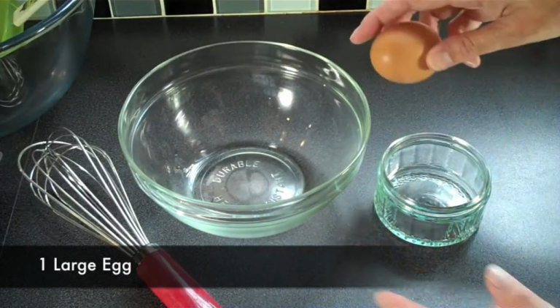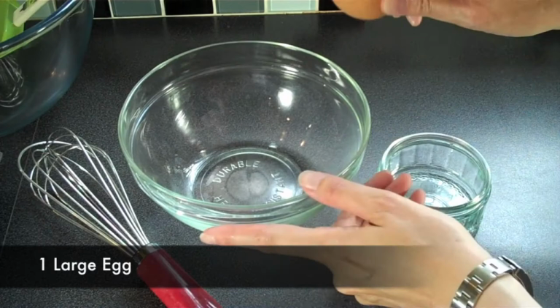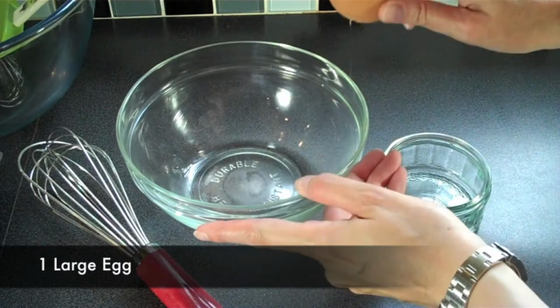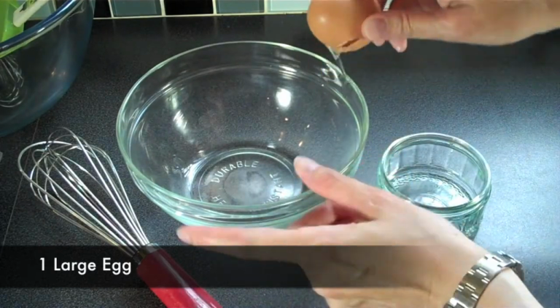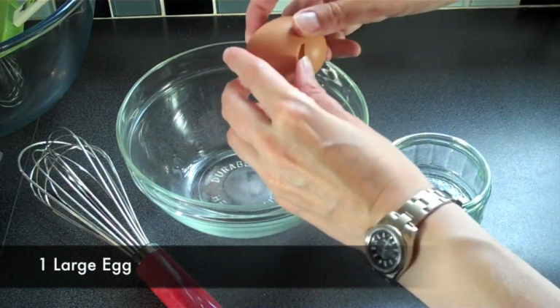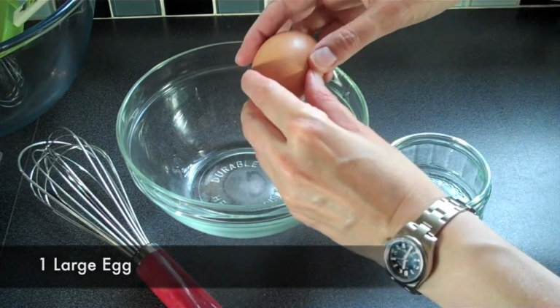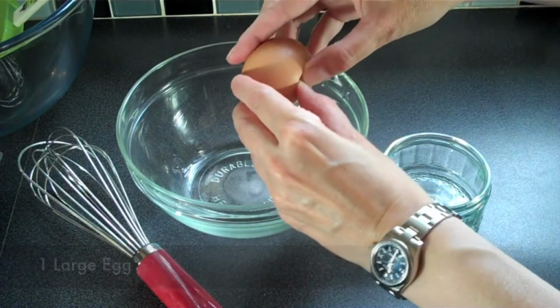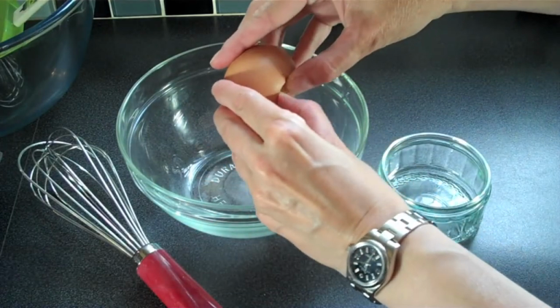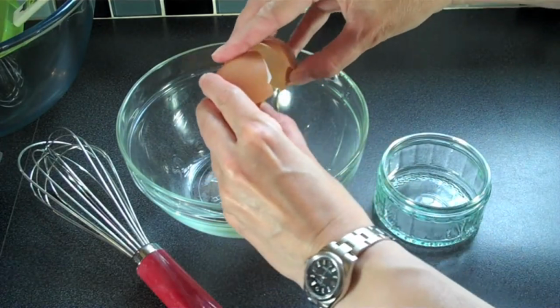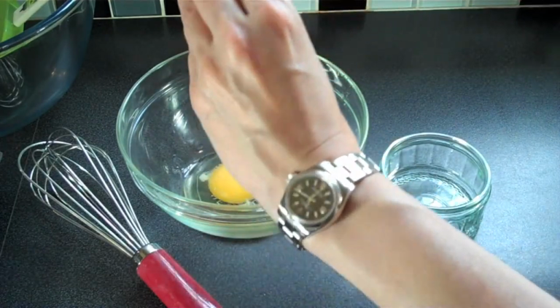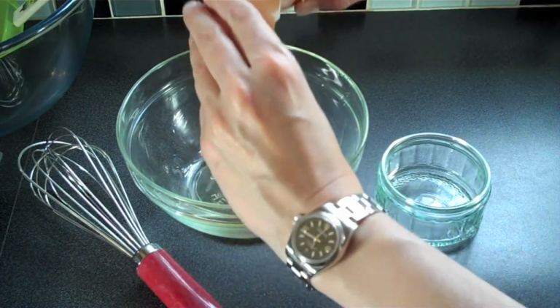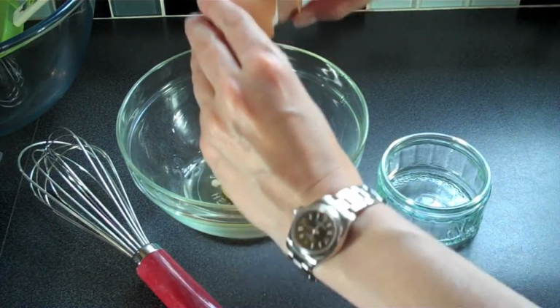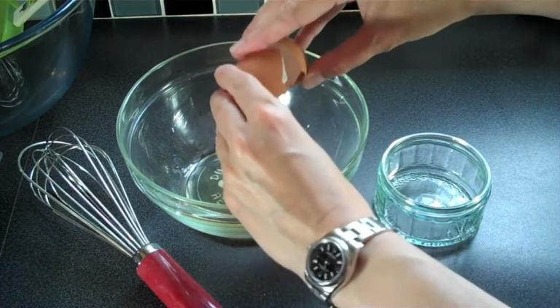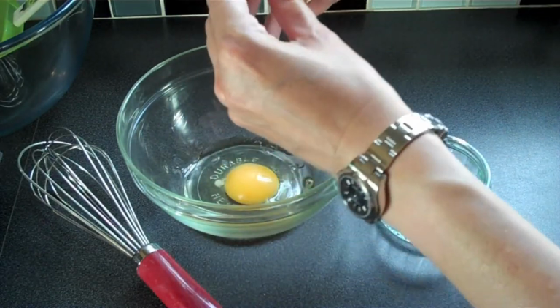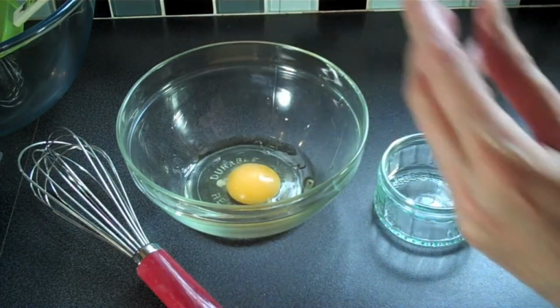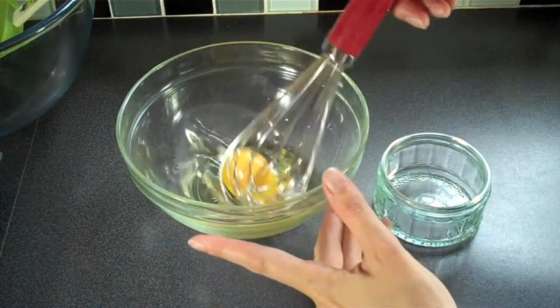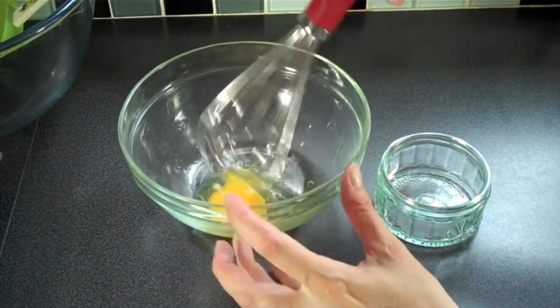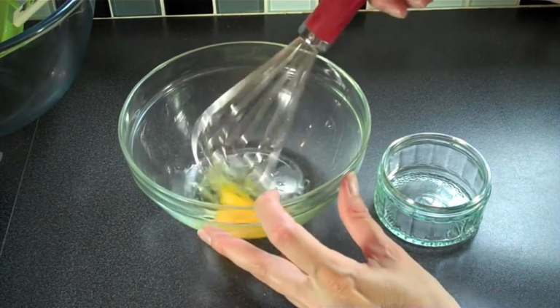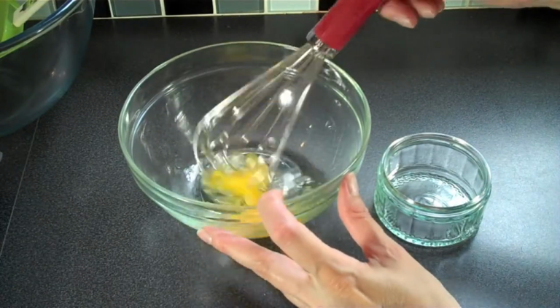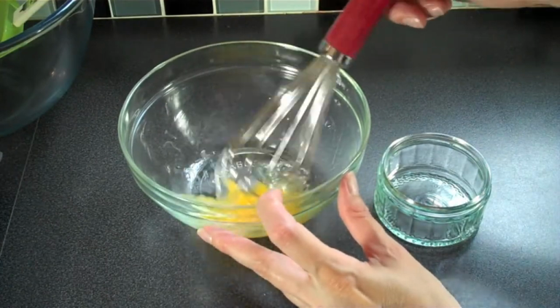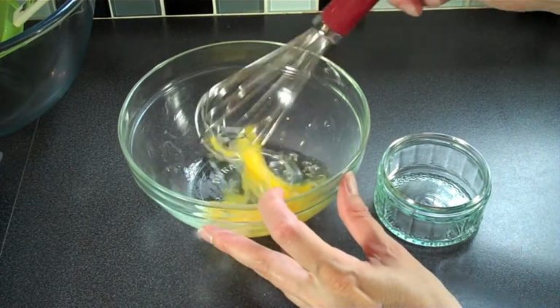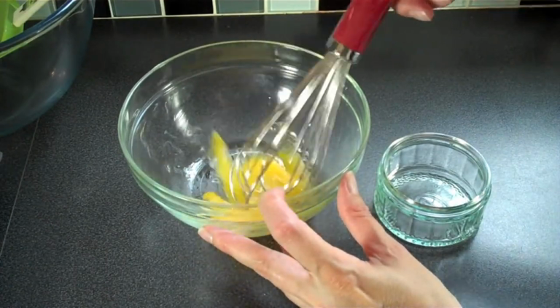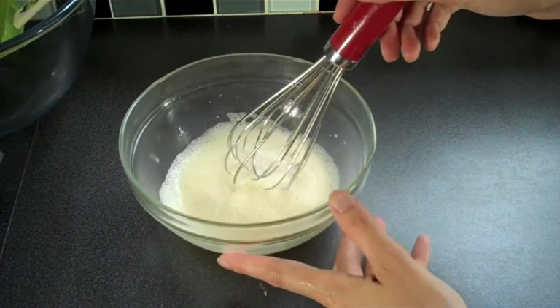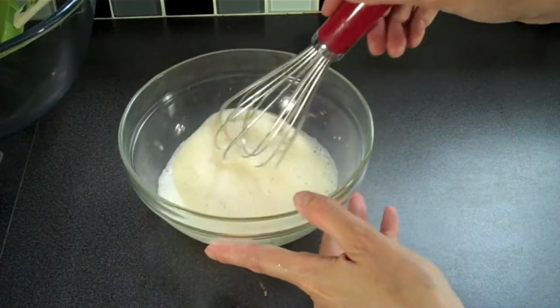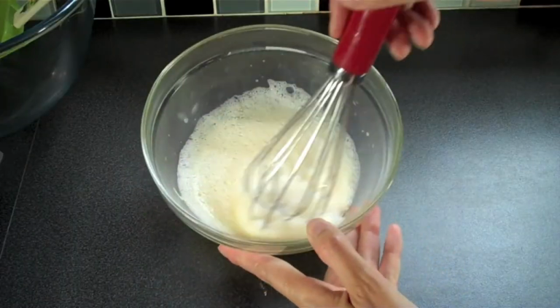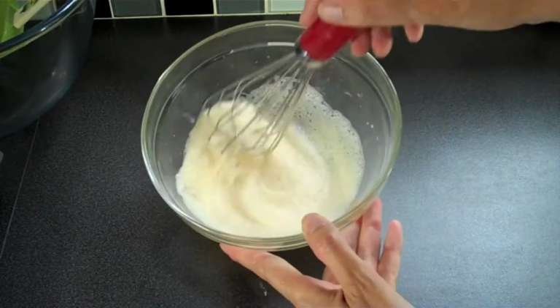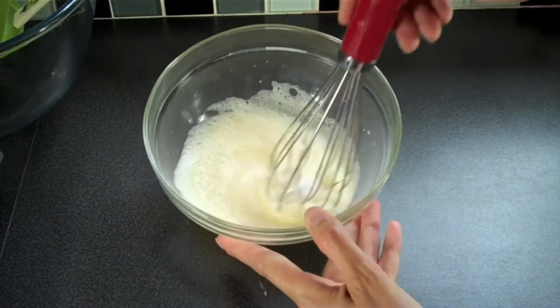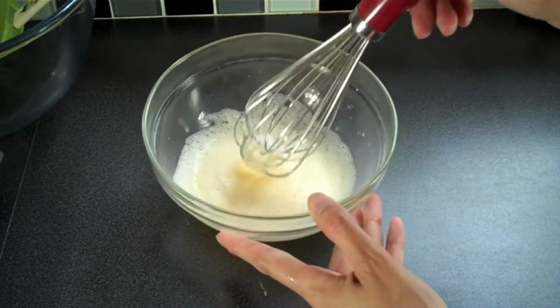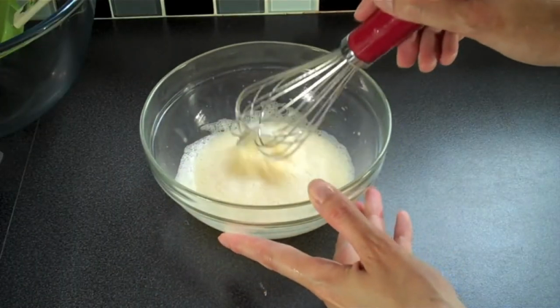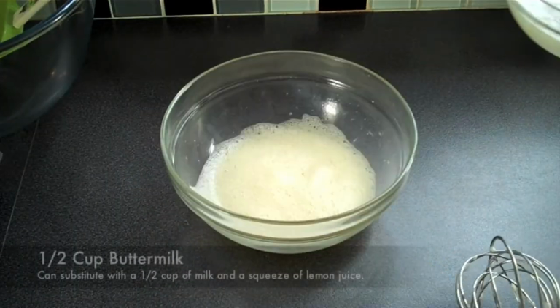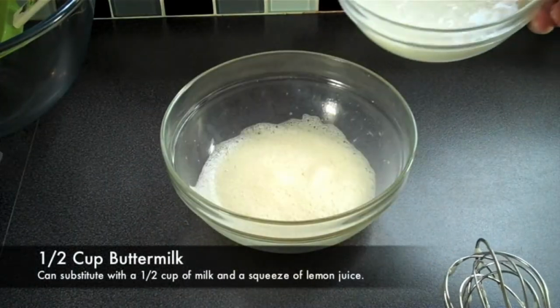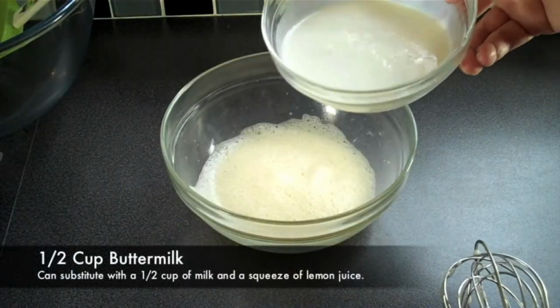In a separate bowl, whisk one large egg. You can do this by hand or with a mix master — whatever is easier for you. Once it's nice and fluffy, add half a cup of buttermilk.